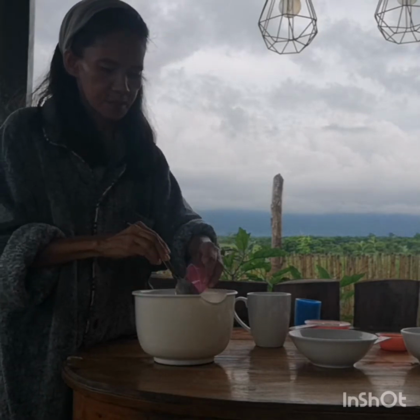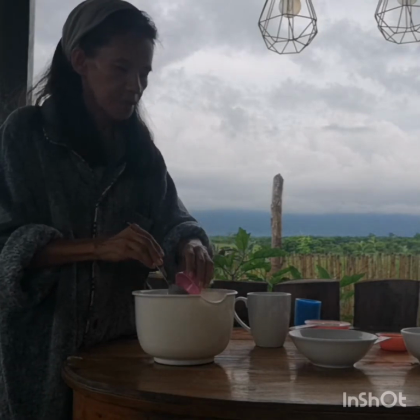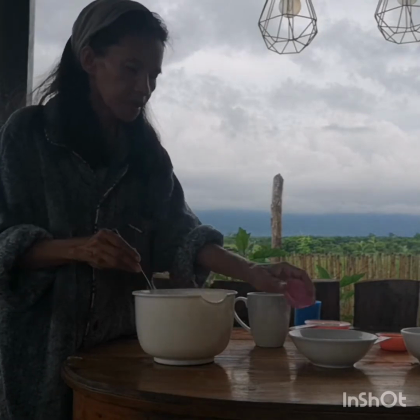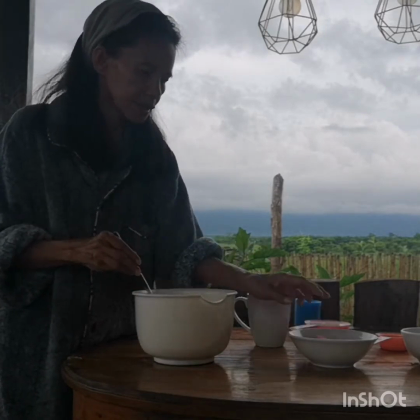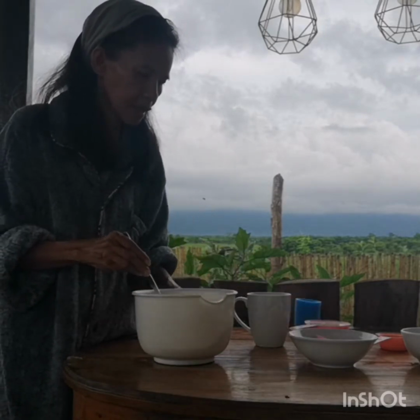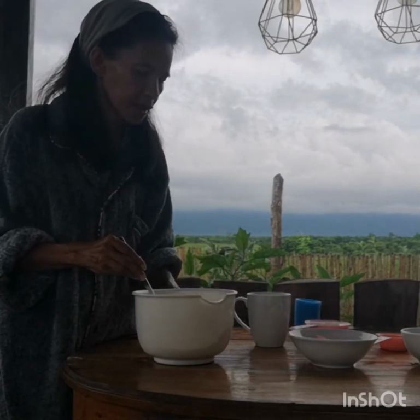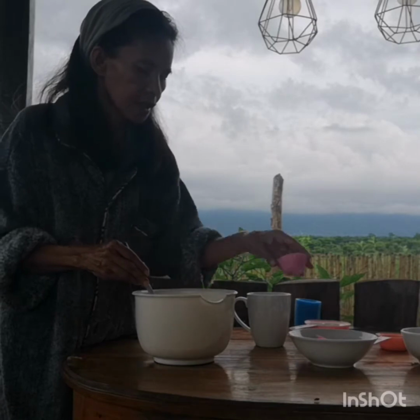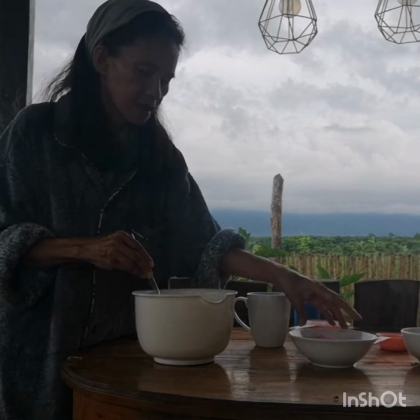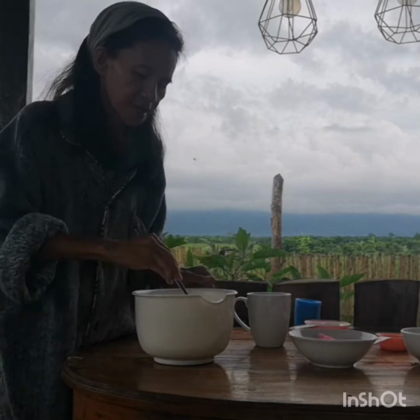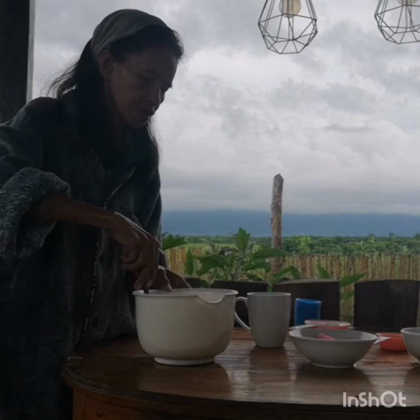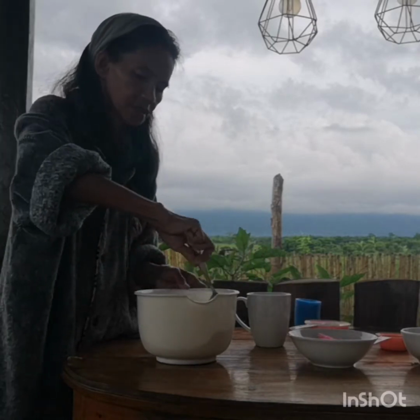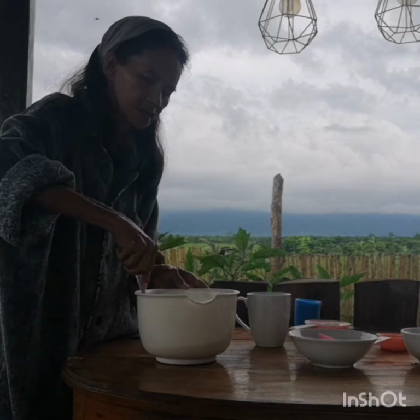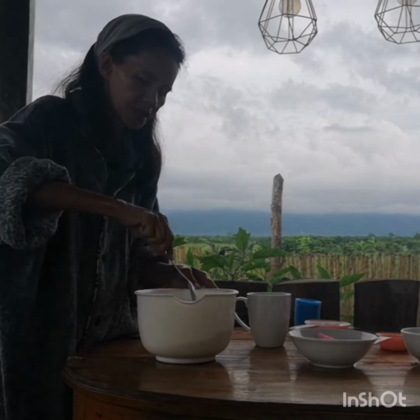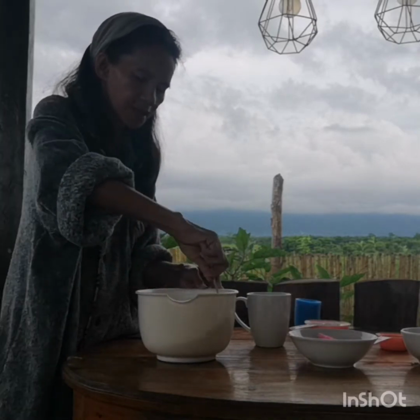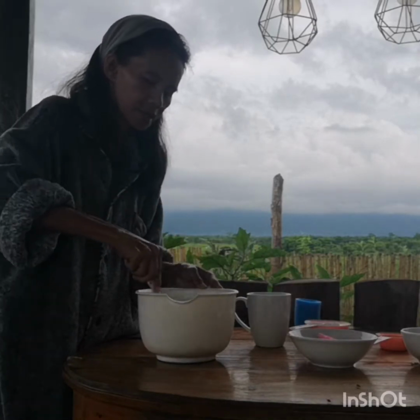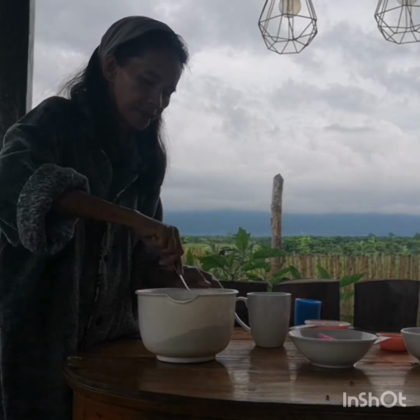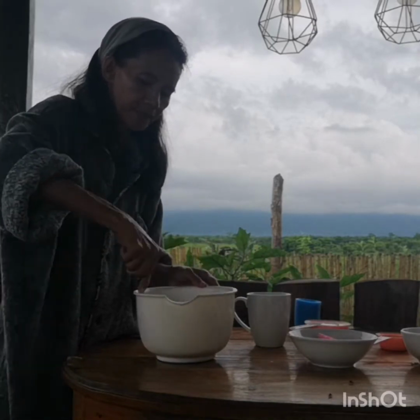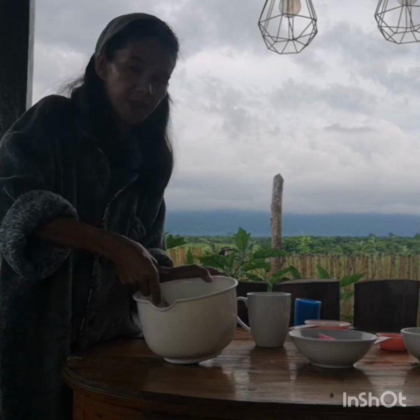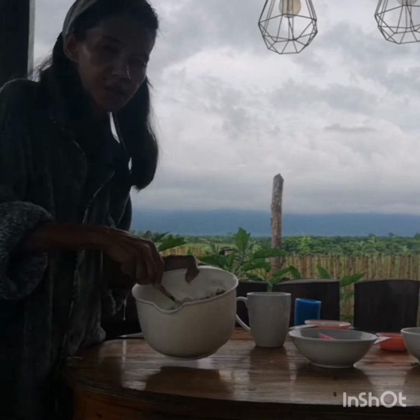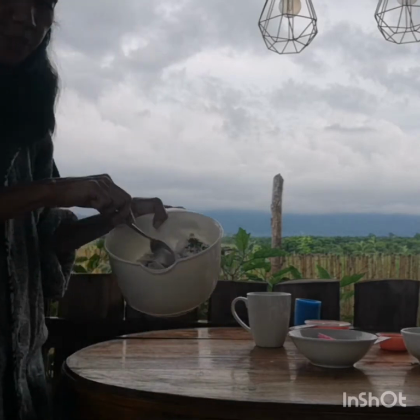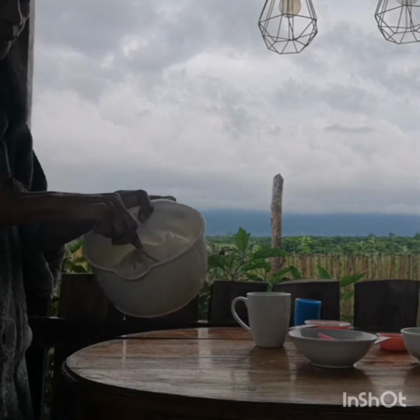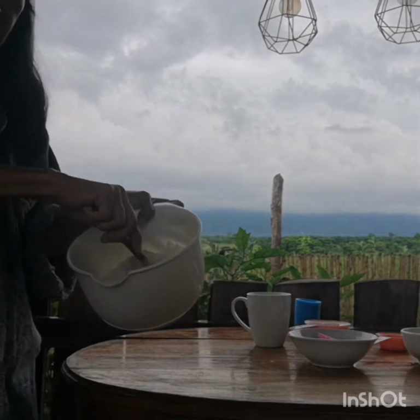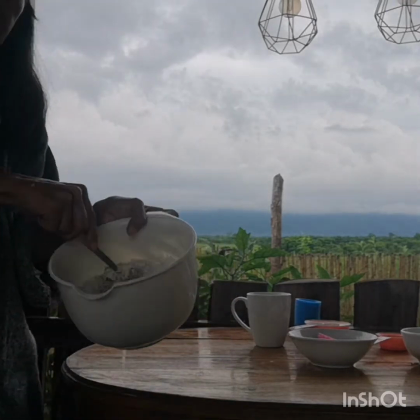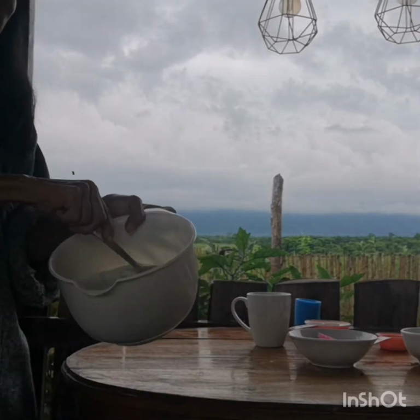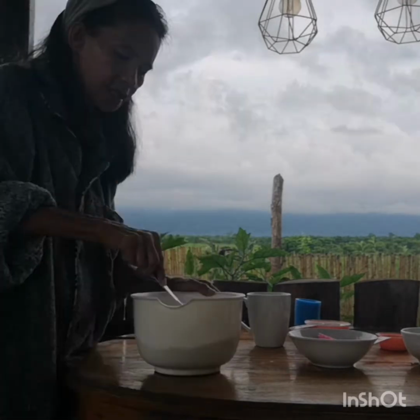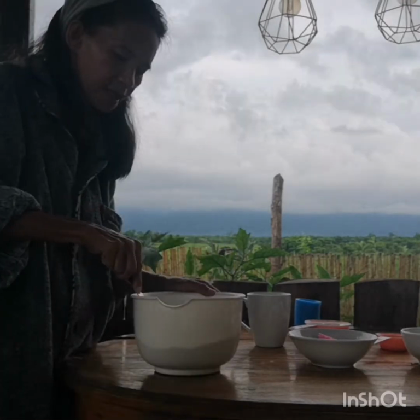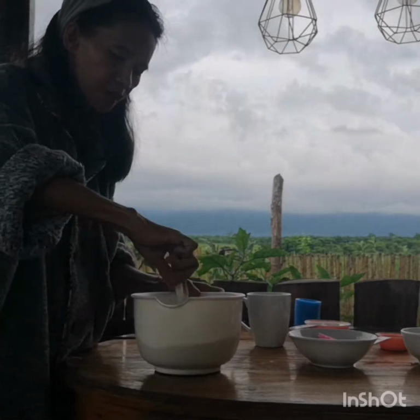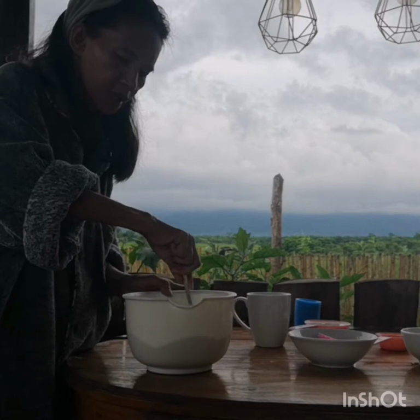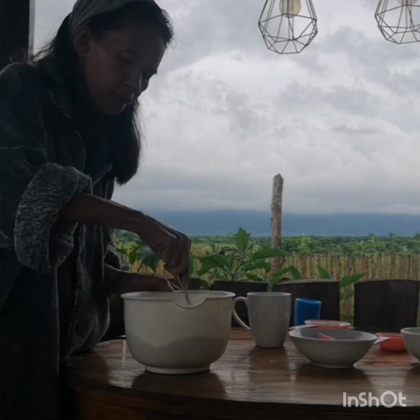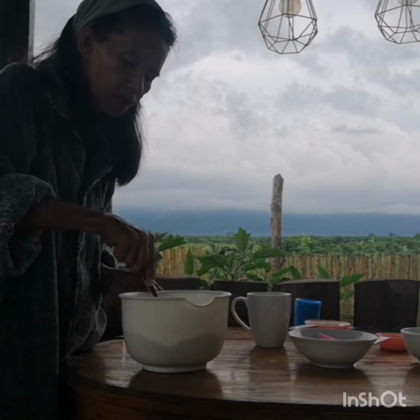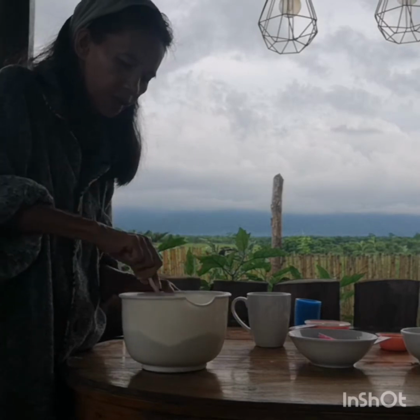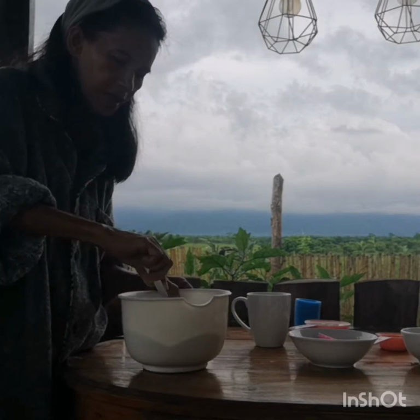Mix lang natin lahat ang mga dried ingredients, mix lang natin together. Gagawa lang po tayo ng hollow sa gitna.